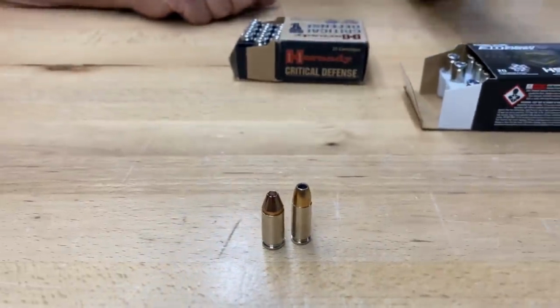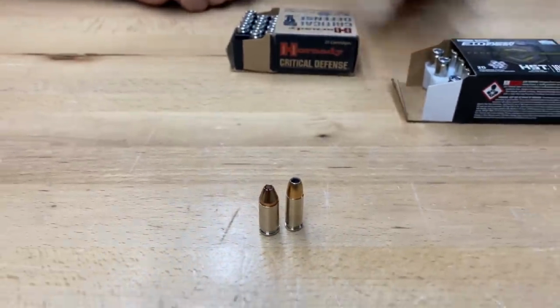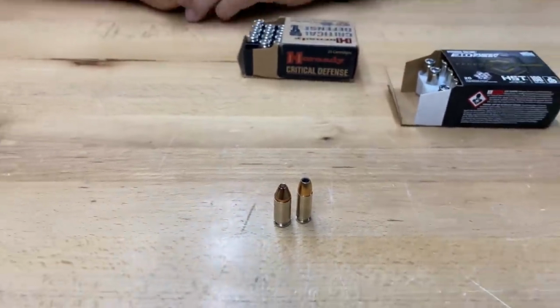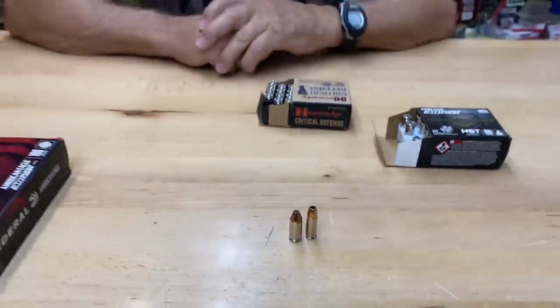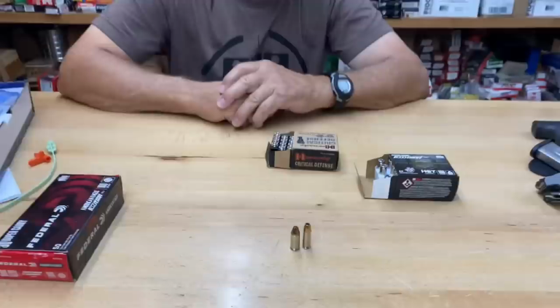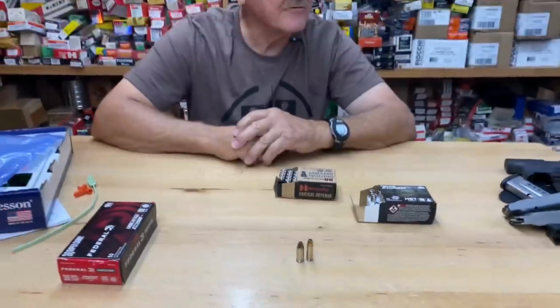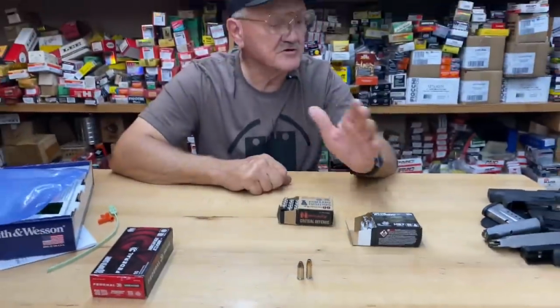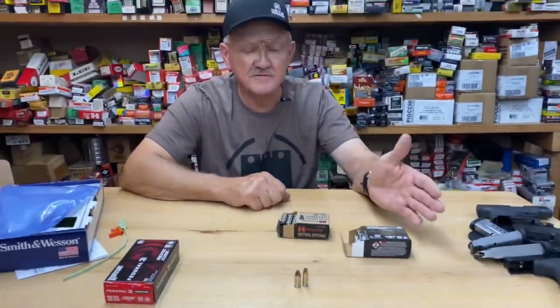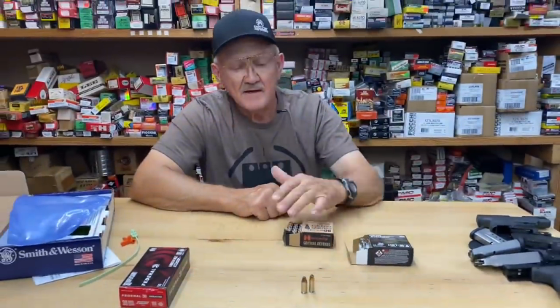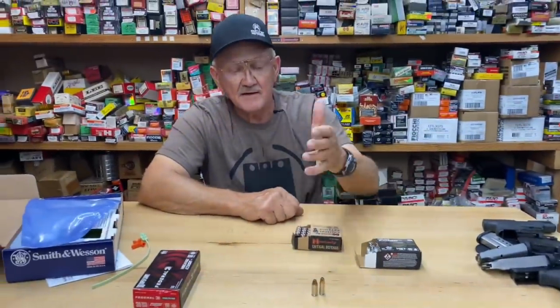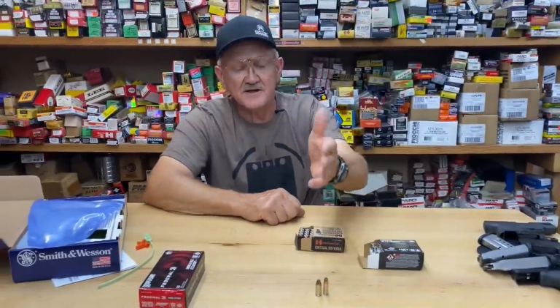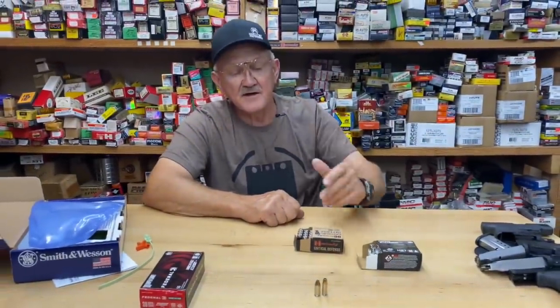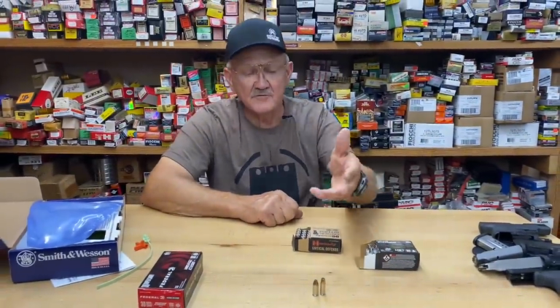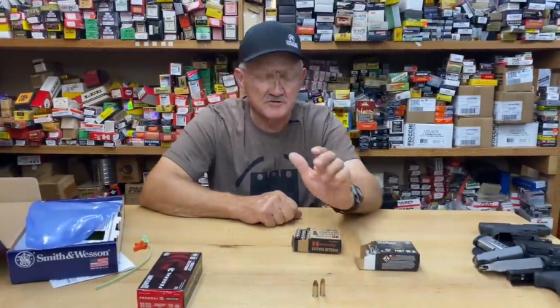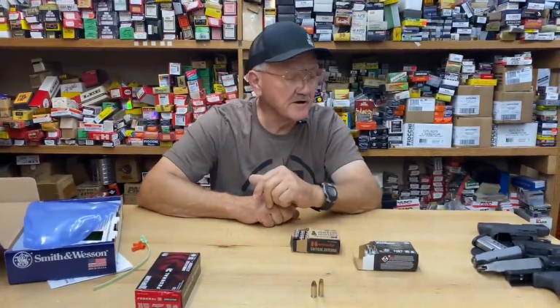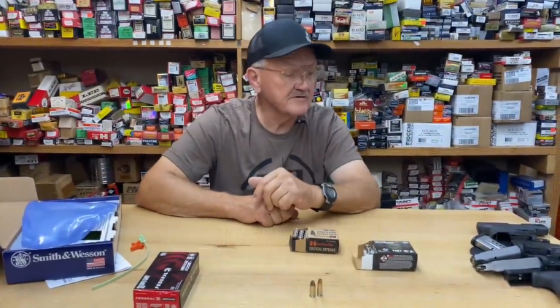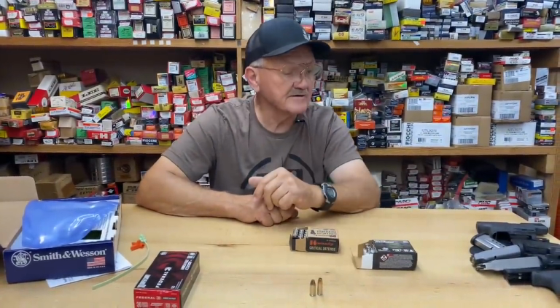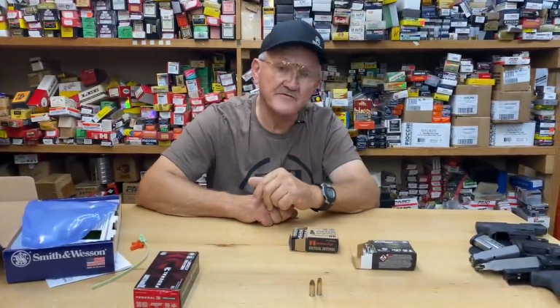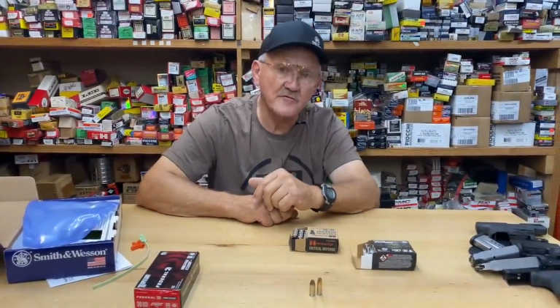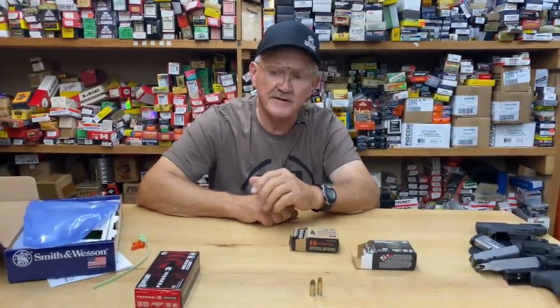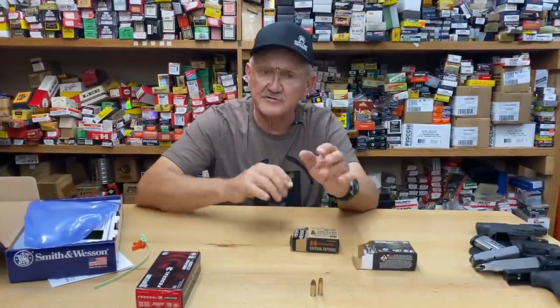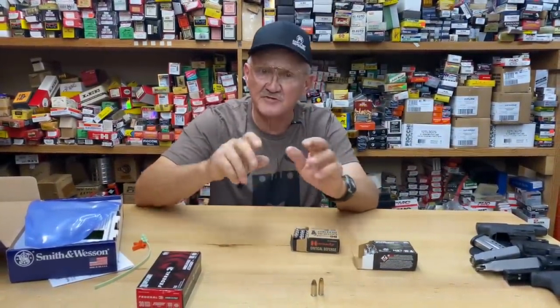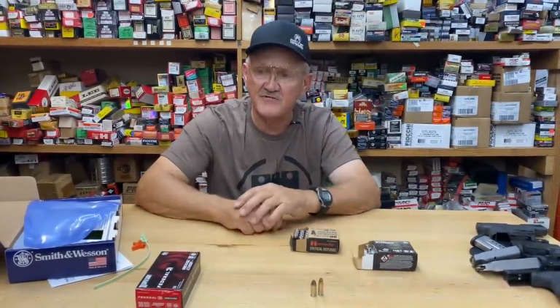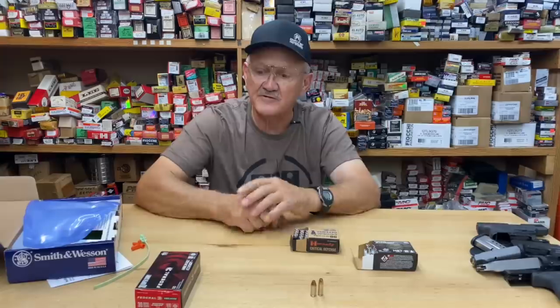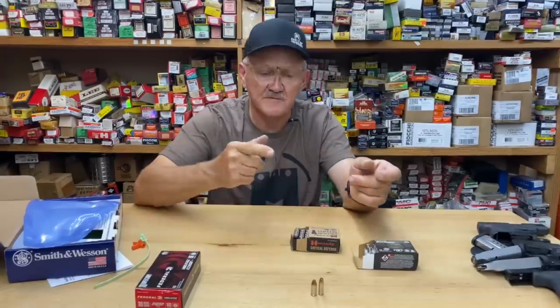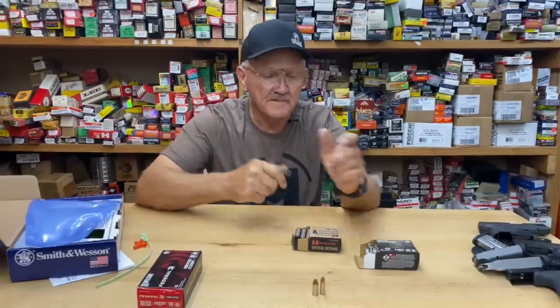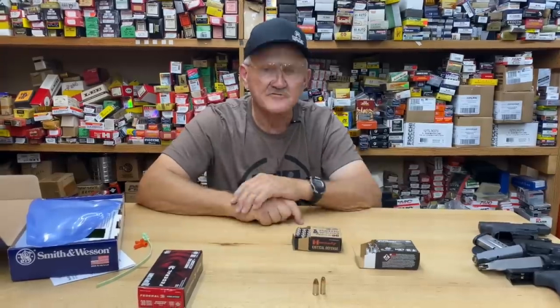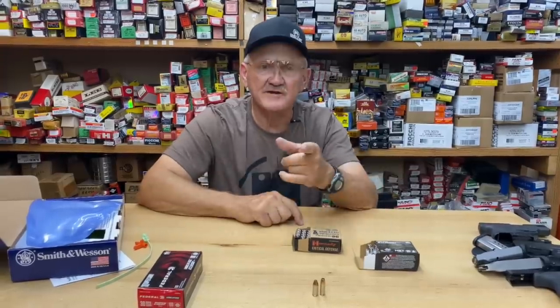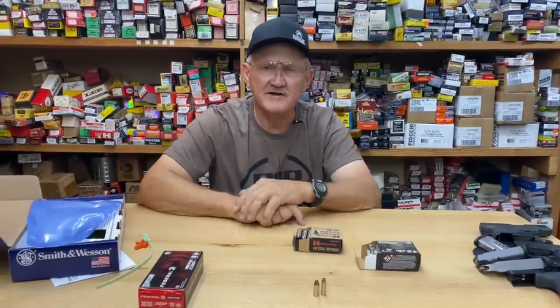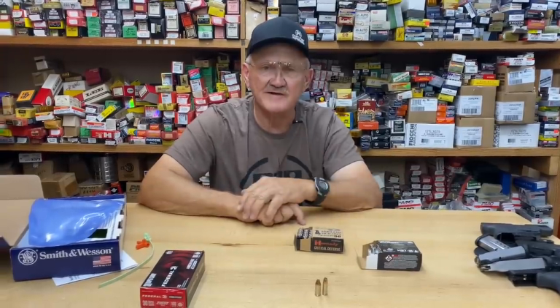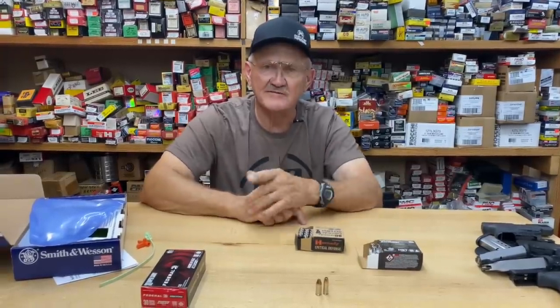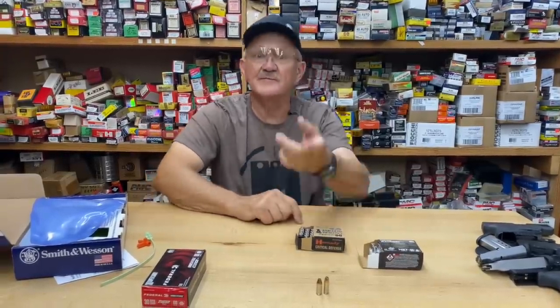We're going to set up a chronograph, shoot the standard nine millimeter and then shoot the Super Carry, get a feel for it, shoot some targets of opportunity, and see how it plays out.